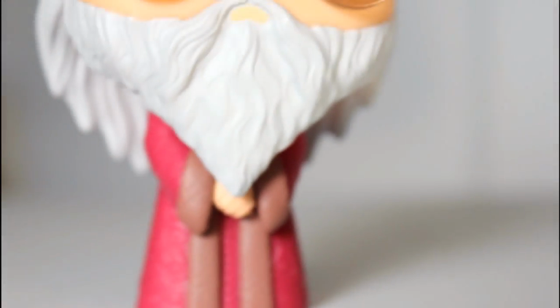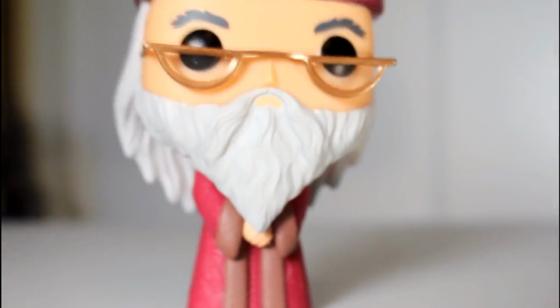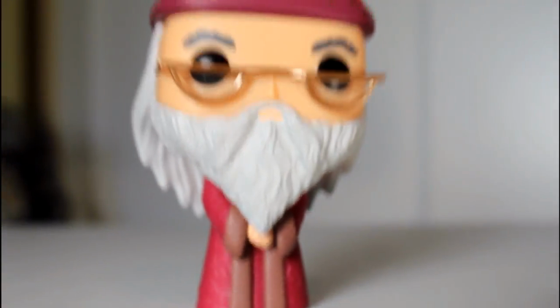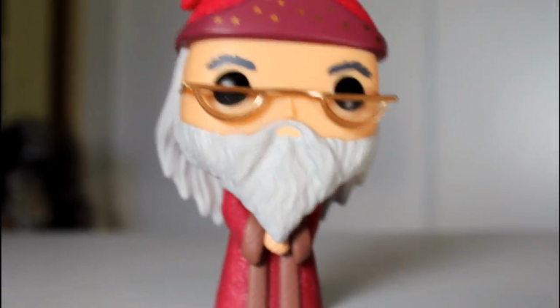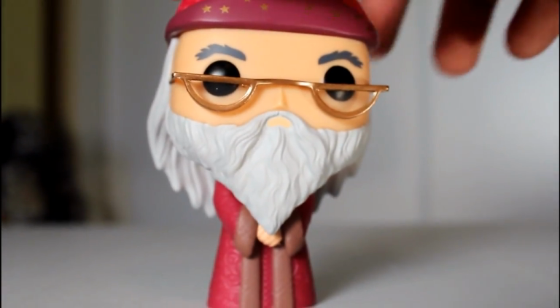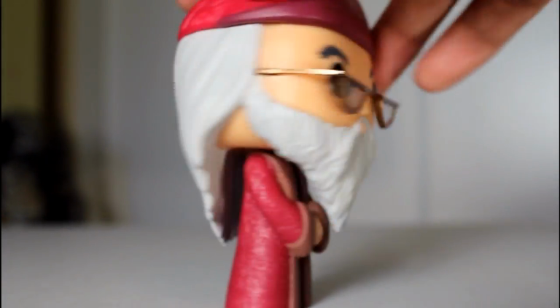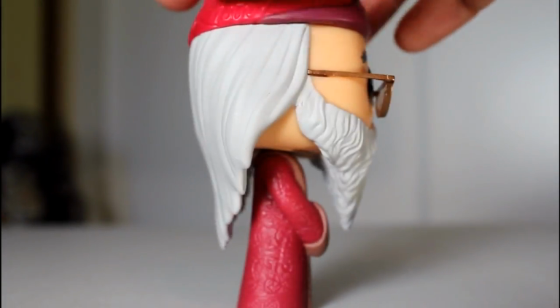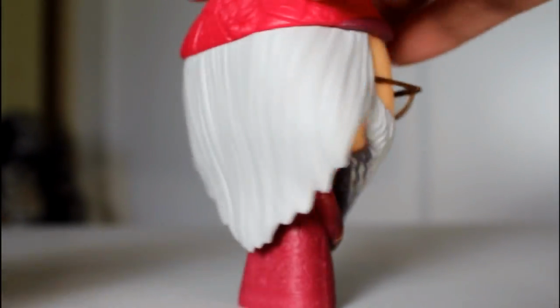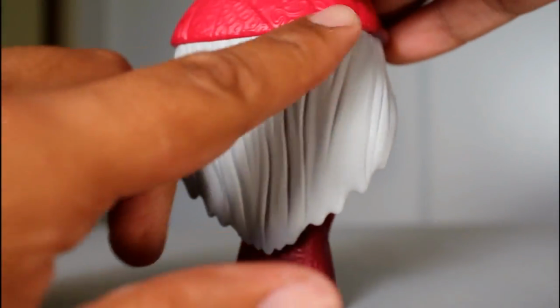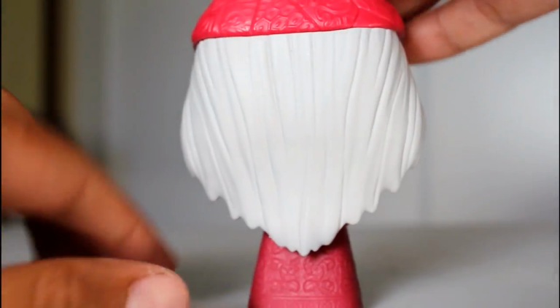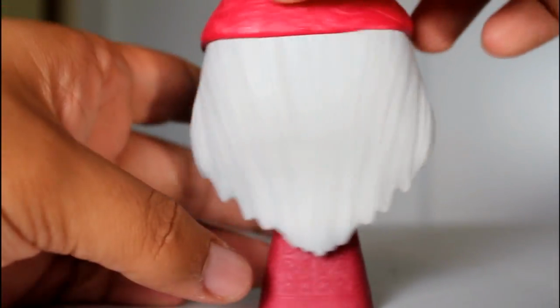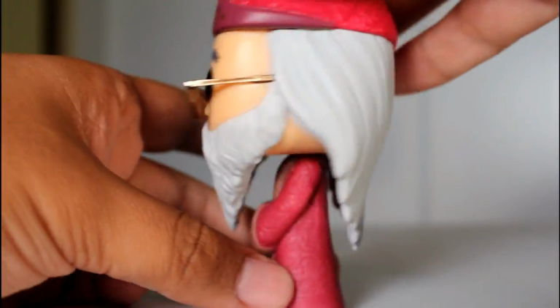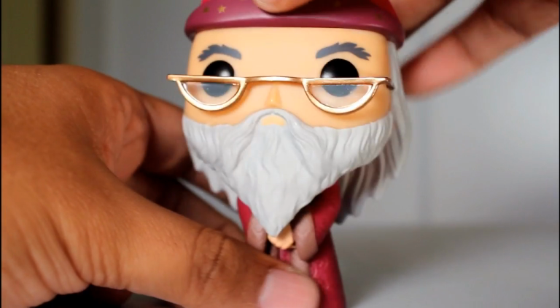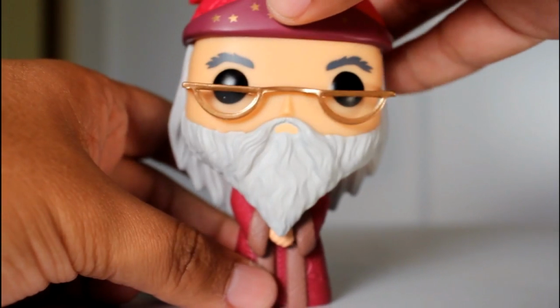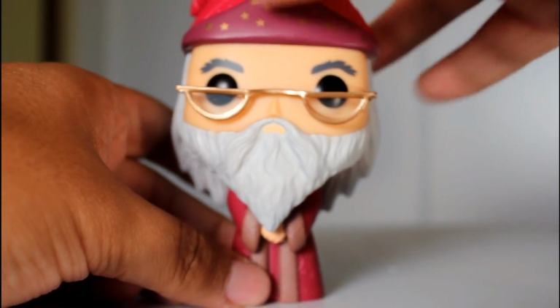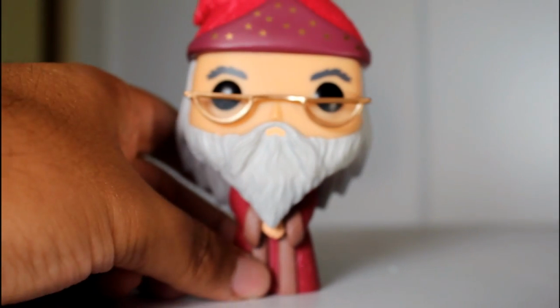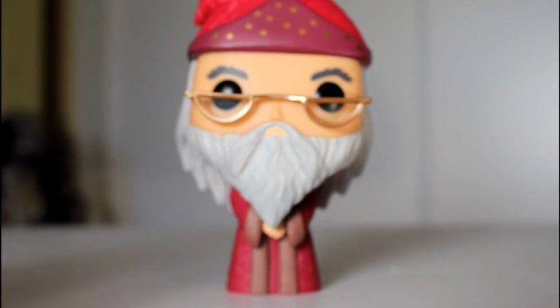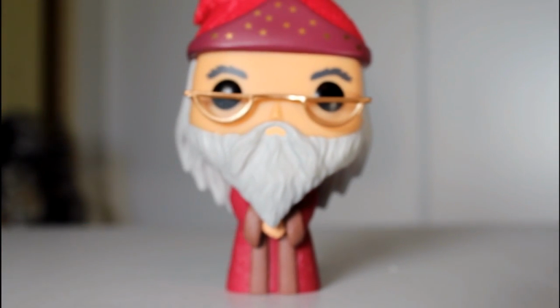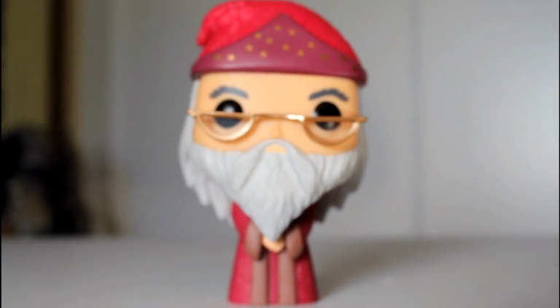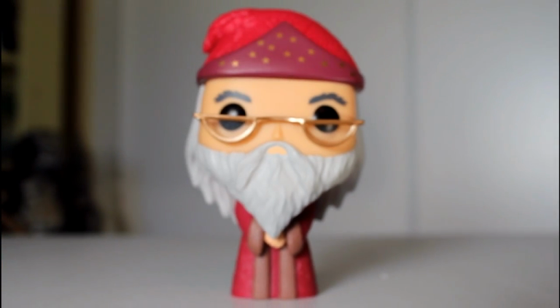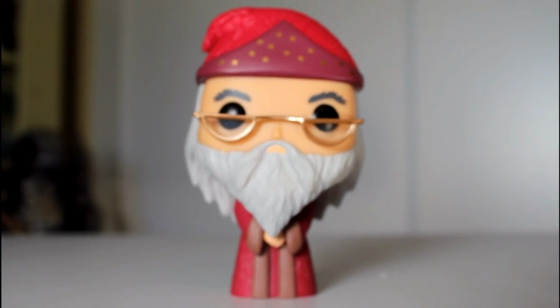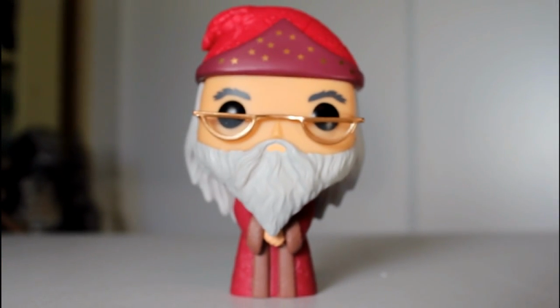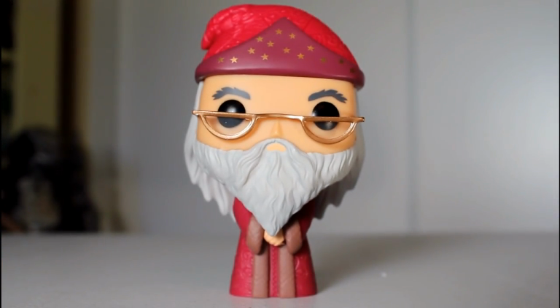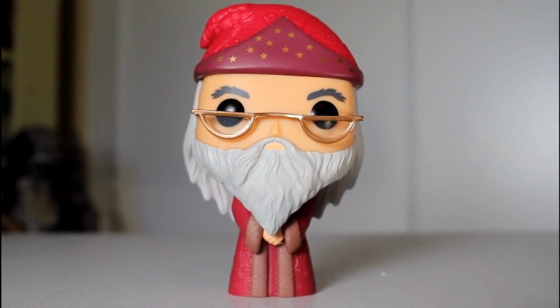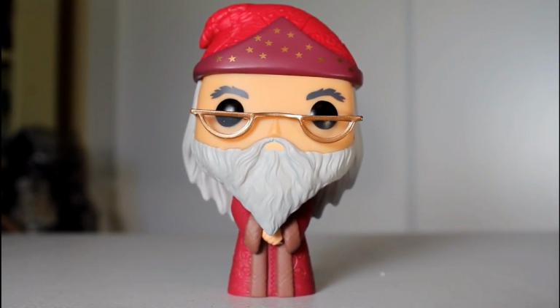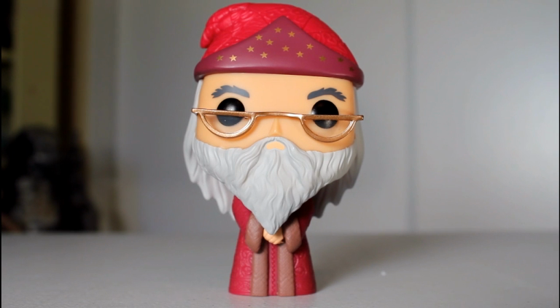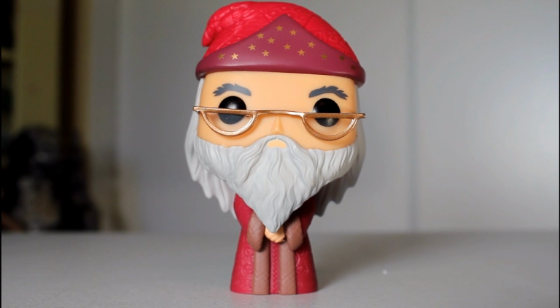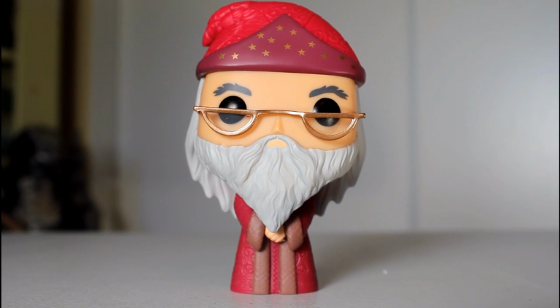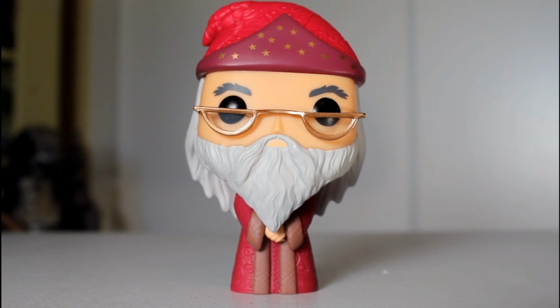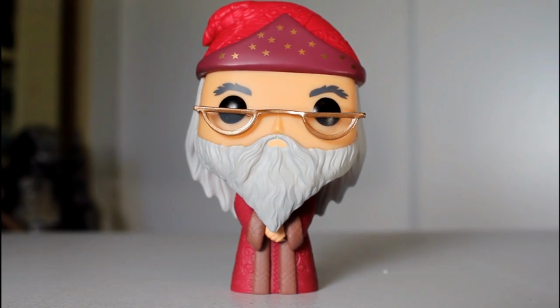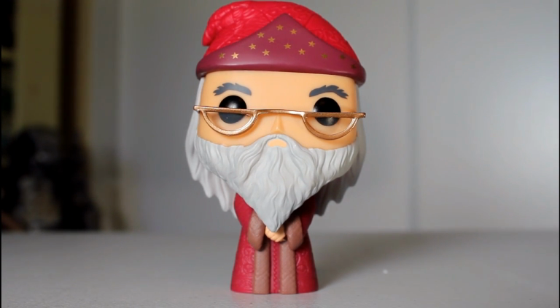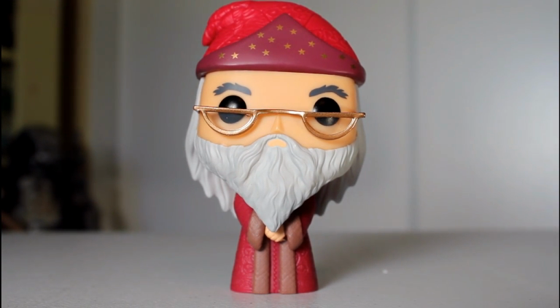Overall, it's a very simple pop, but there's some really good detail within it. It has a nice presence on the shelf. He looks cool. He looks cute. If you like Dumbledore, you like Harry Potter, I don't see why you're not going to like this, because I certainly do. Thanks for watching.